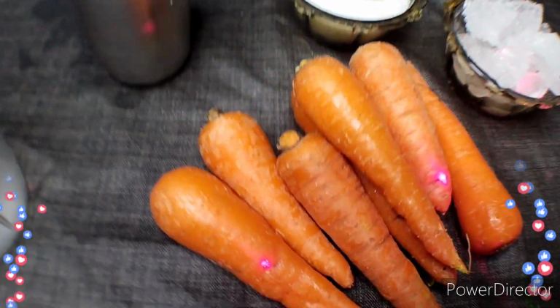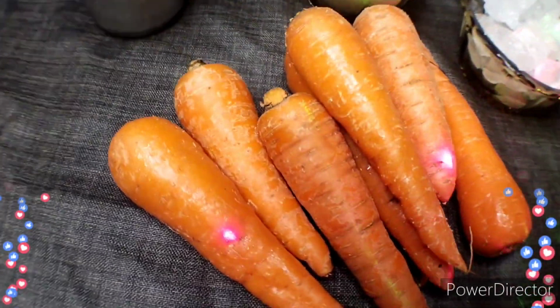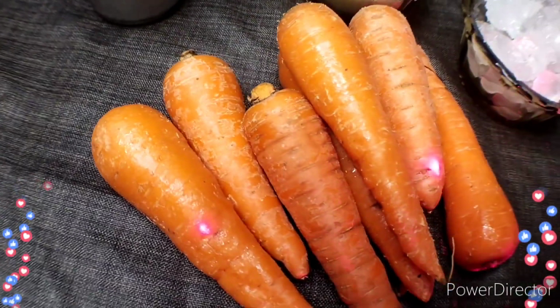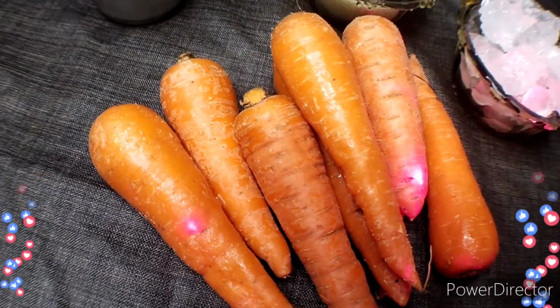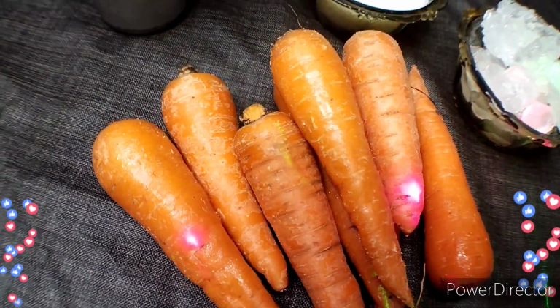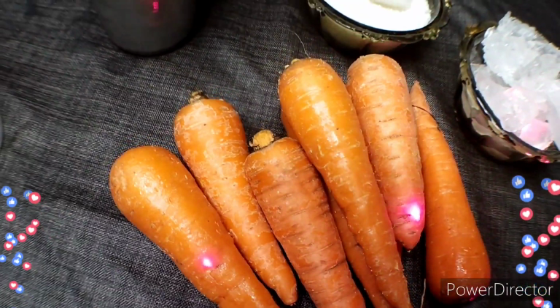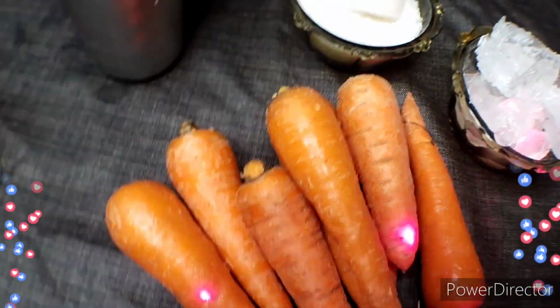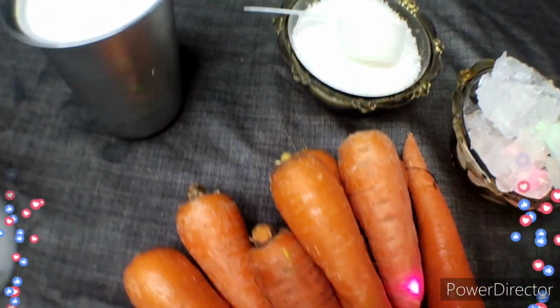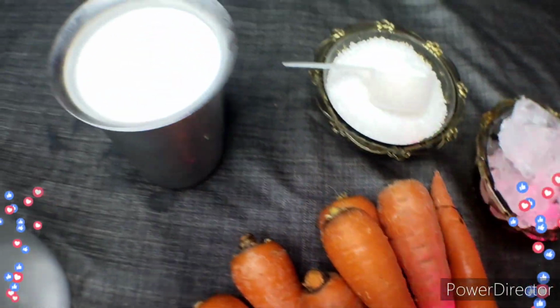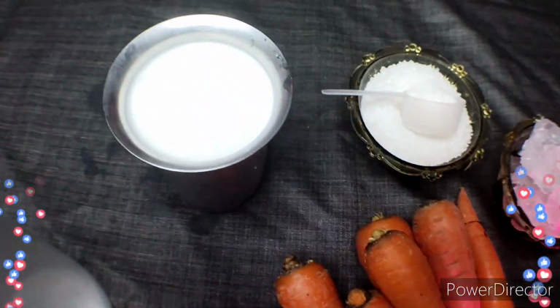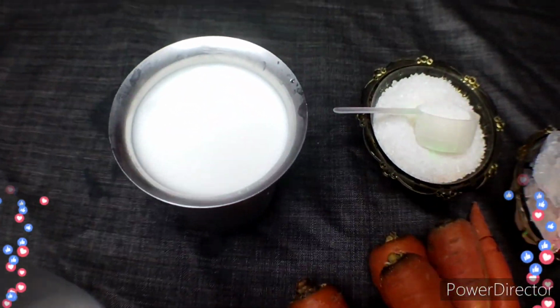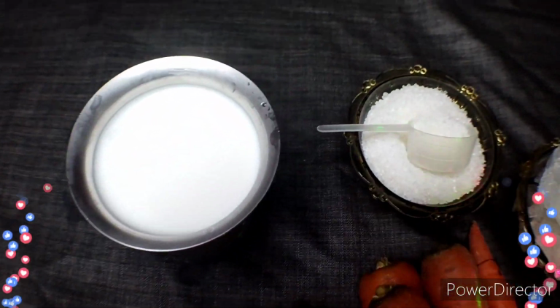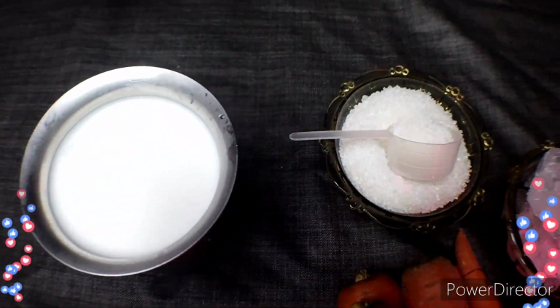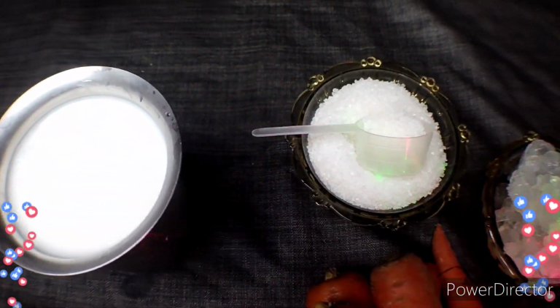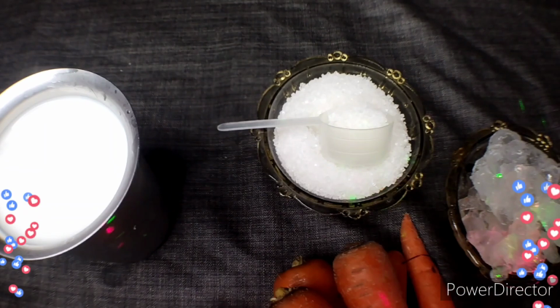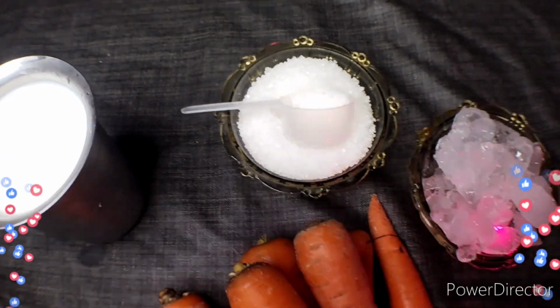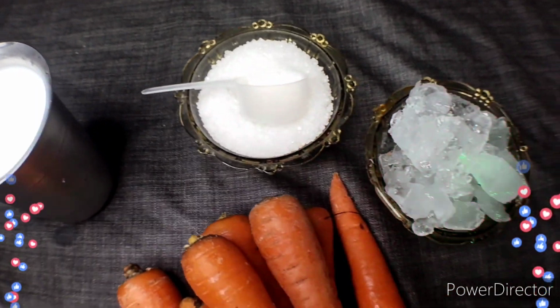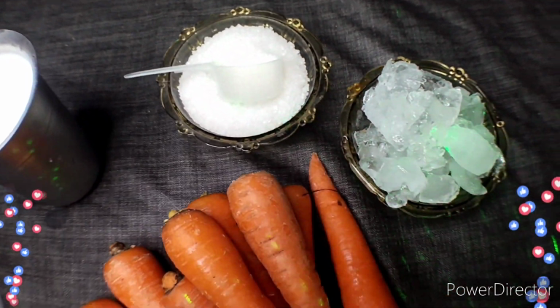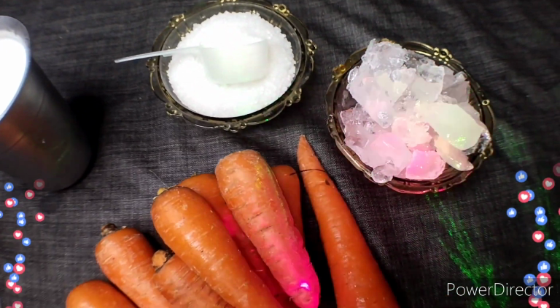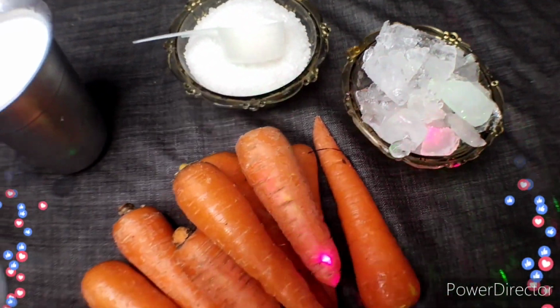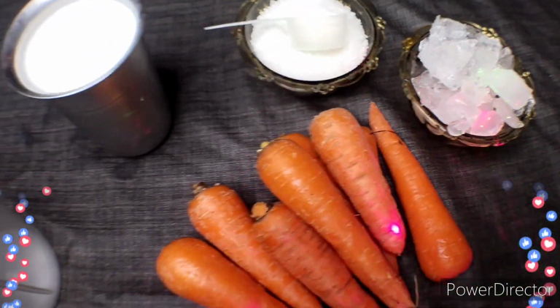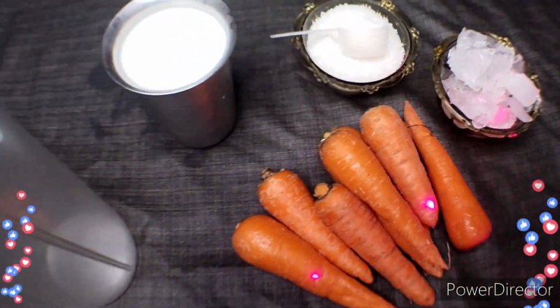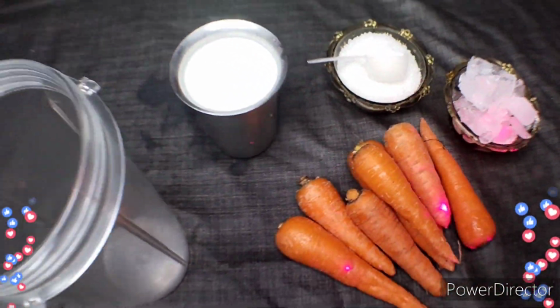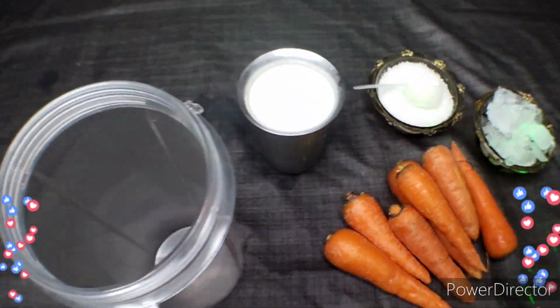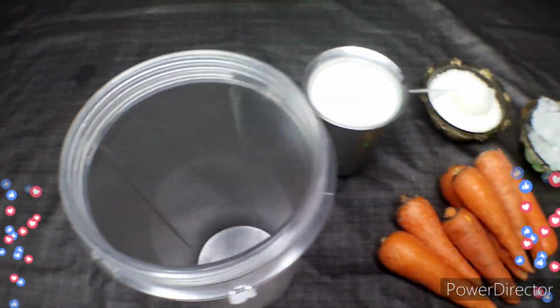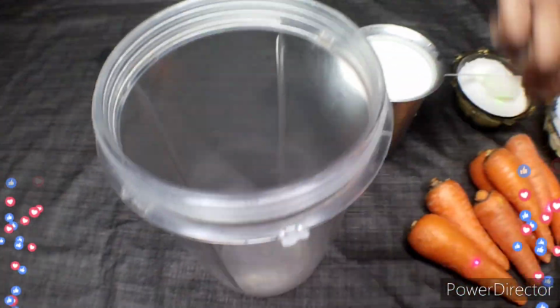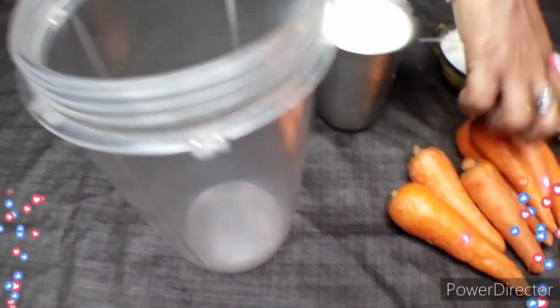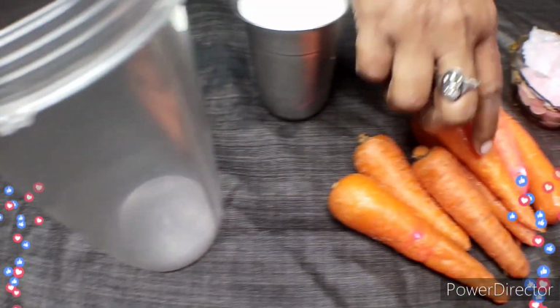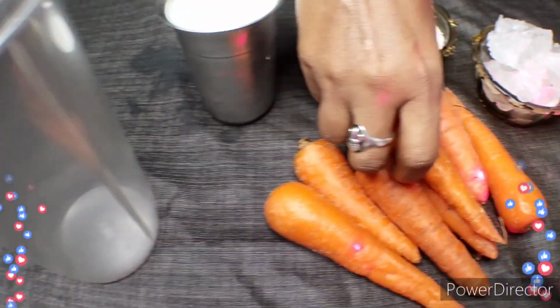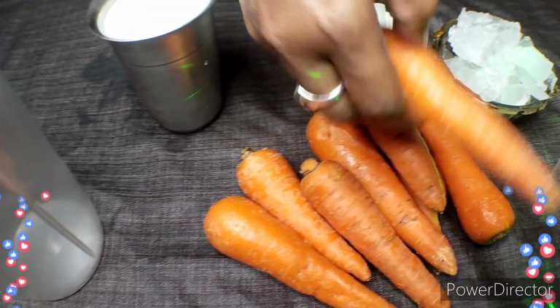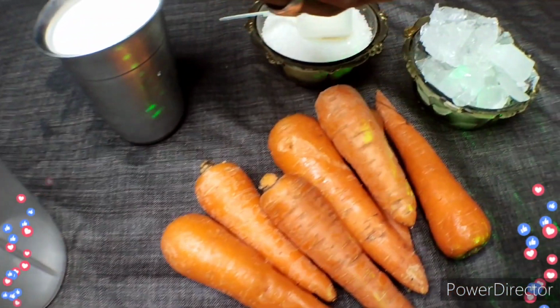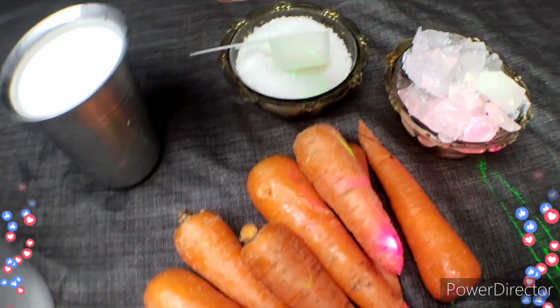We are using 10 carrots, sugar, milk, and ice cubes. Now I am going to cut them.